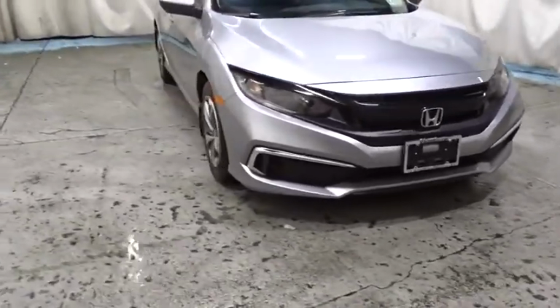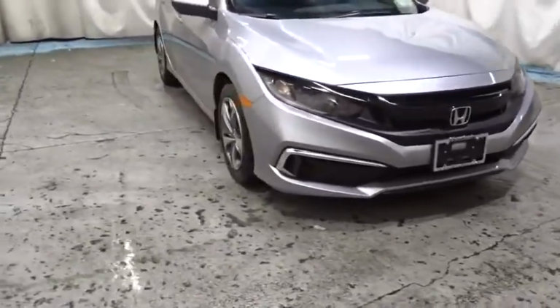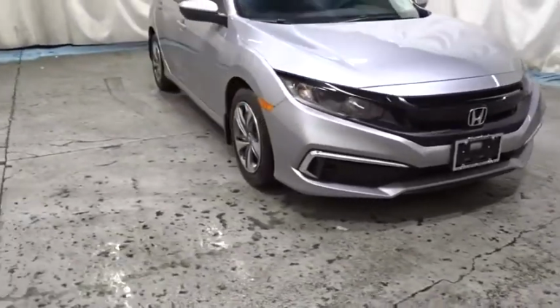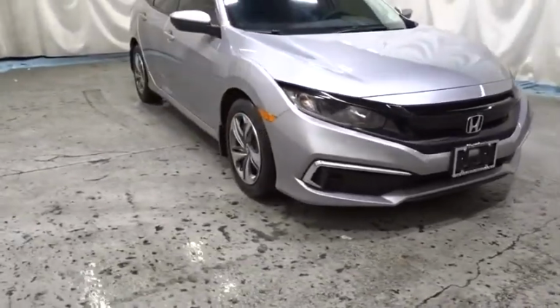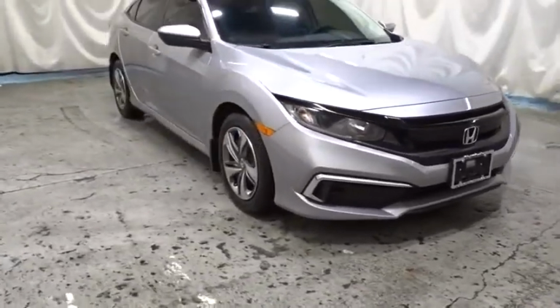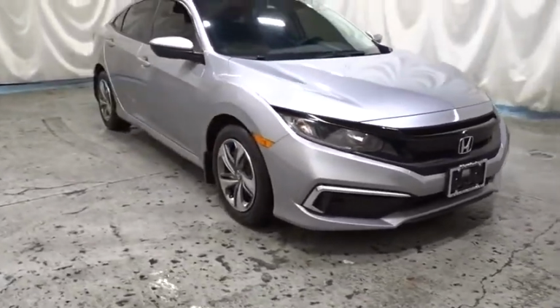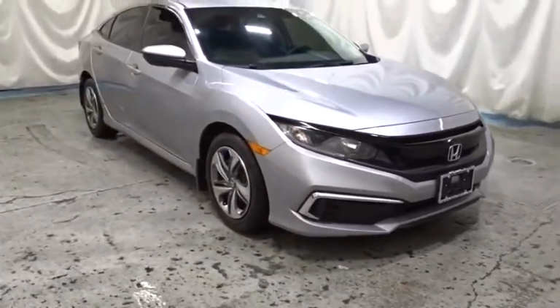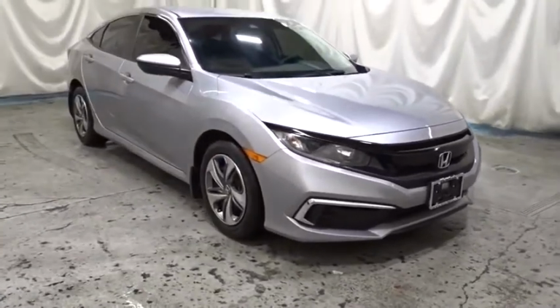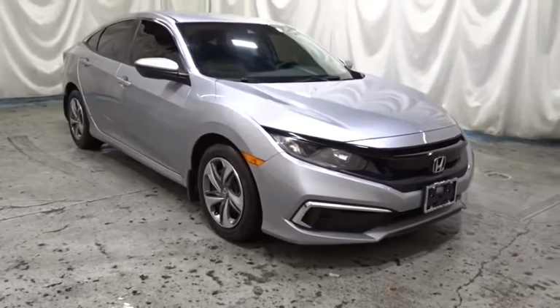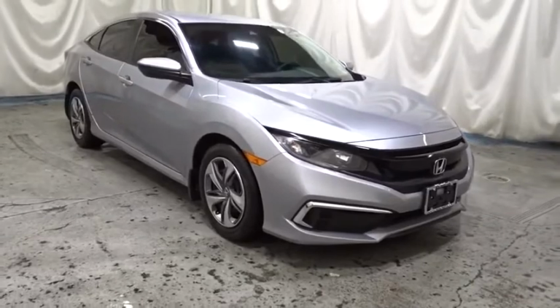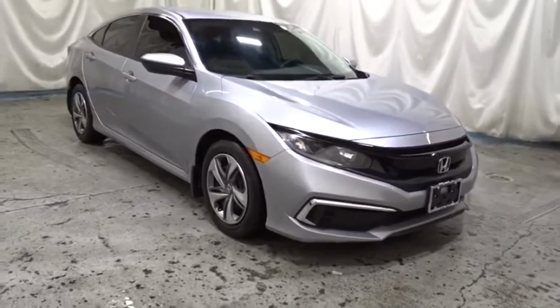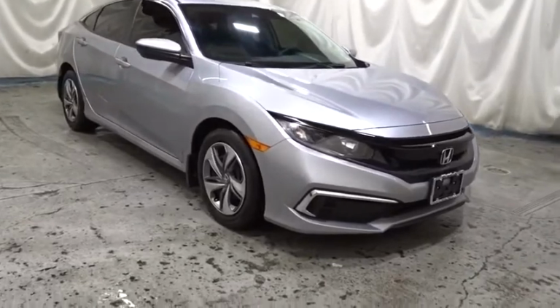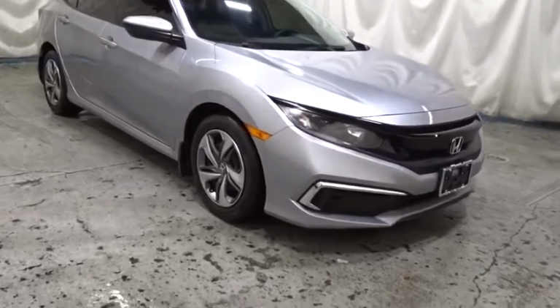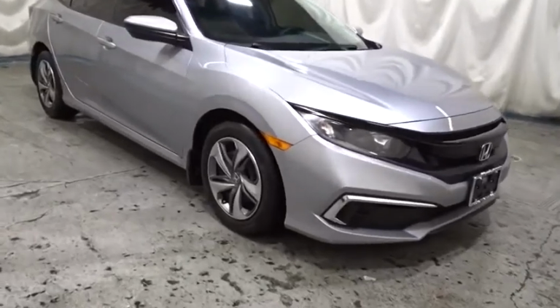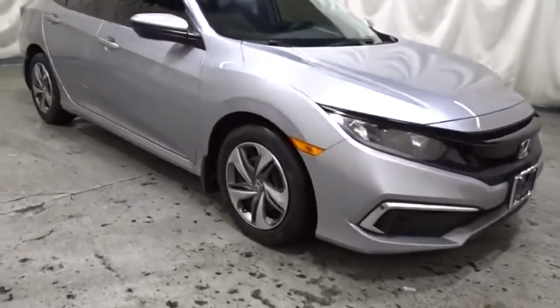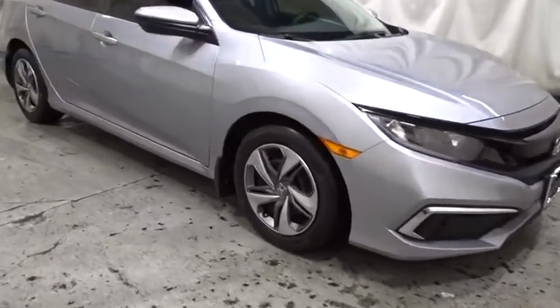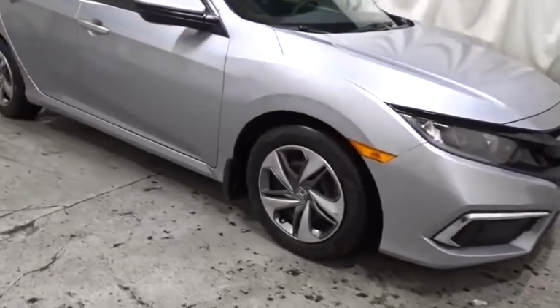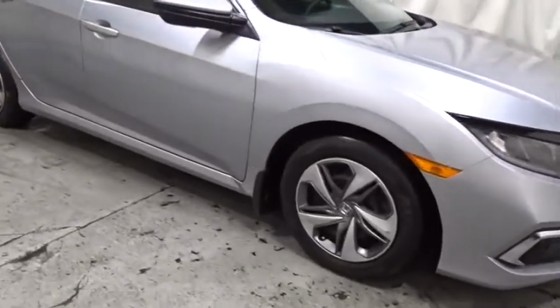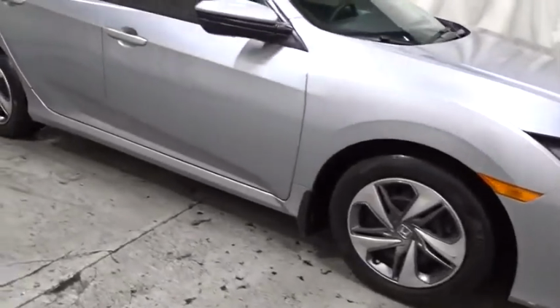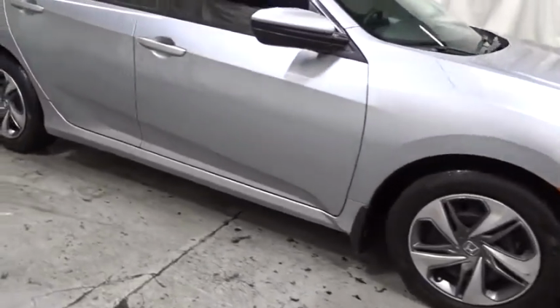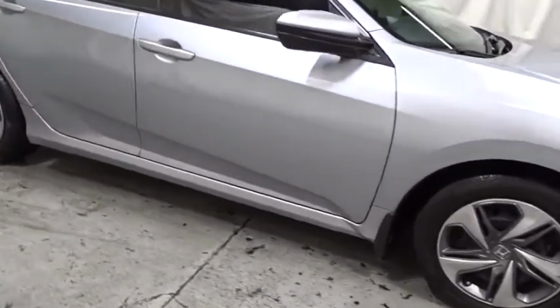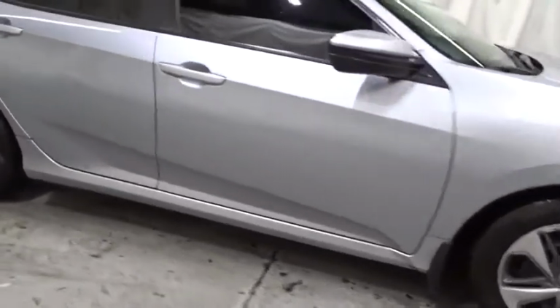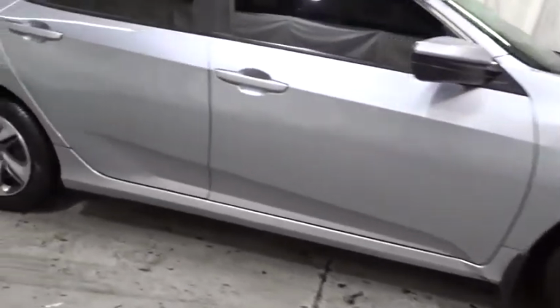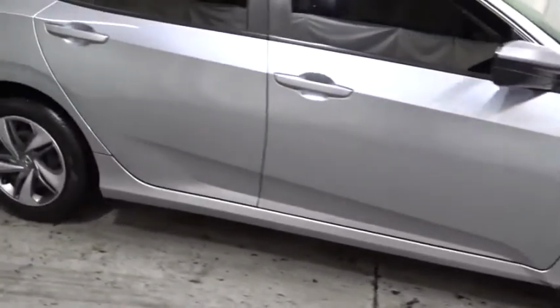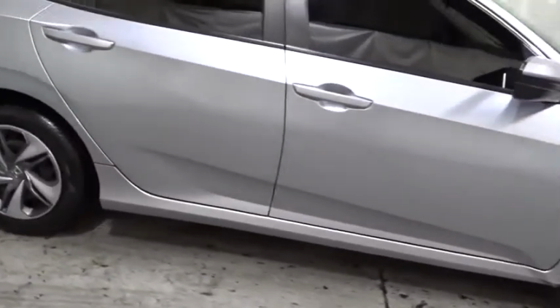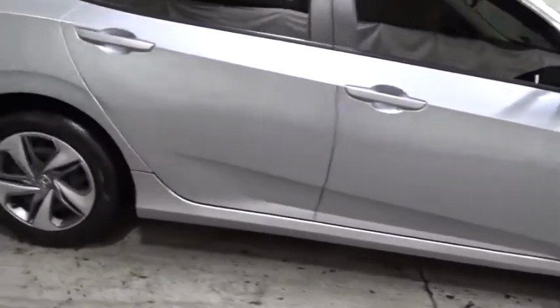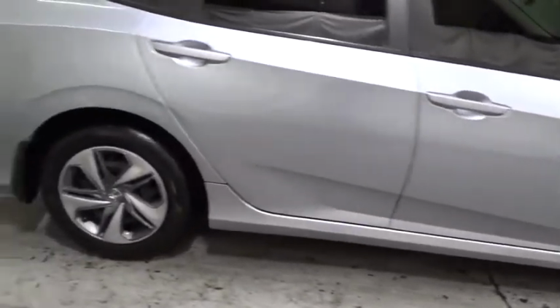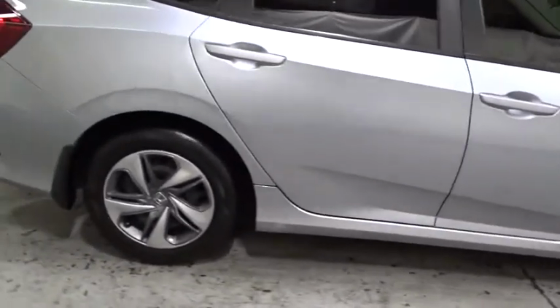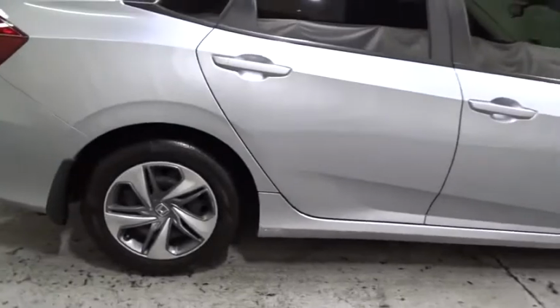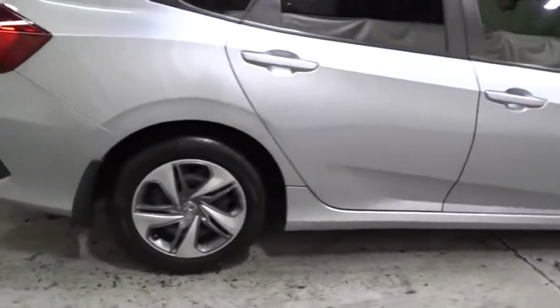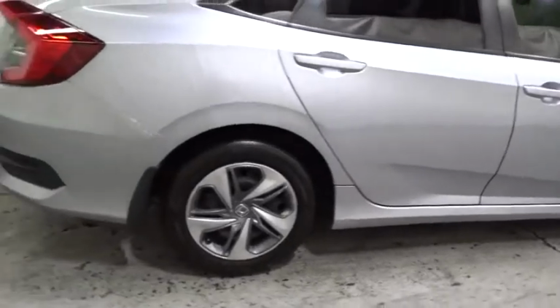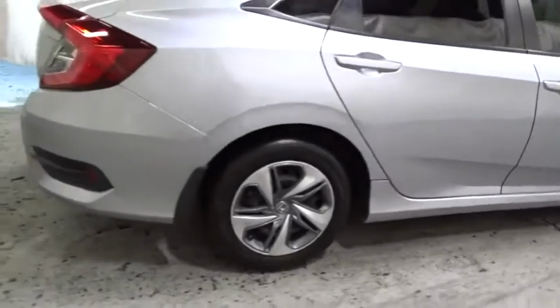This vehicle has less than 15,000 miles. Searching for a dependable vehicle that looks great too? You found it, so stop in today.